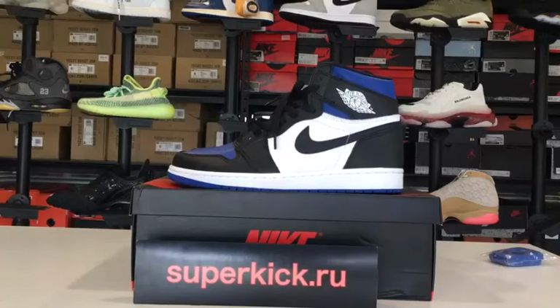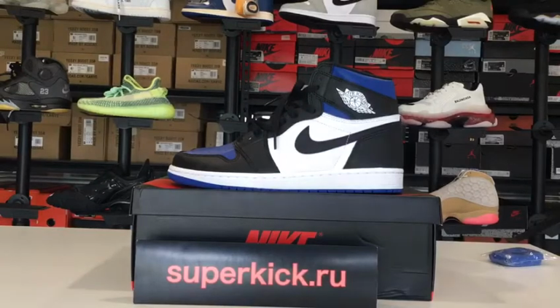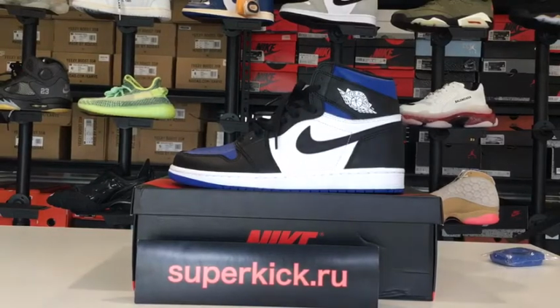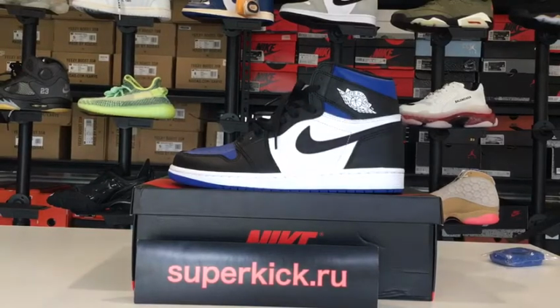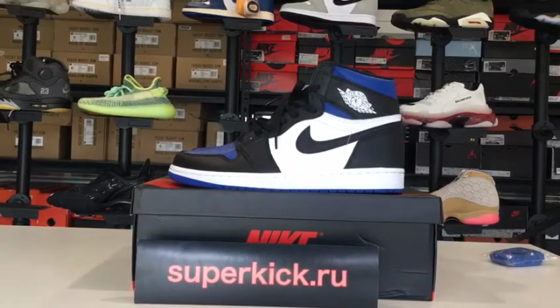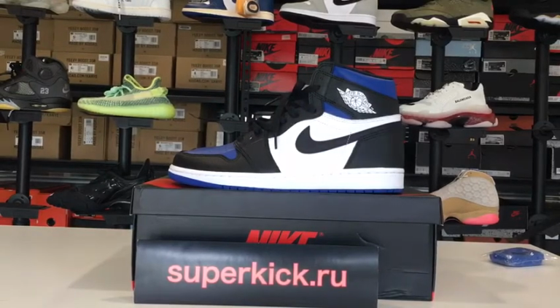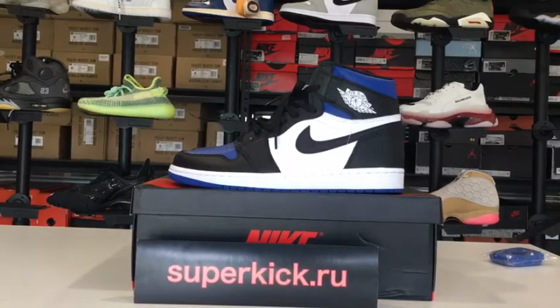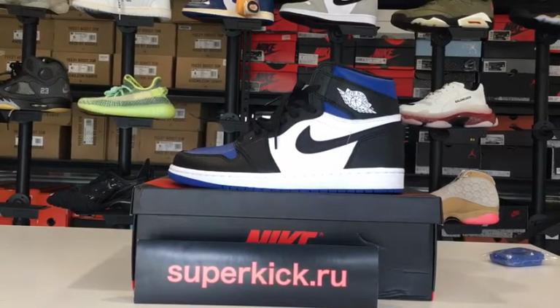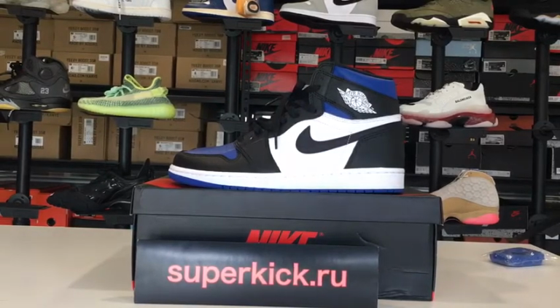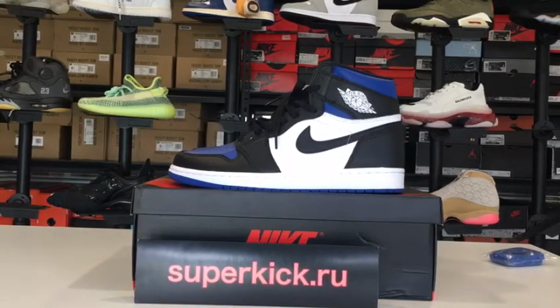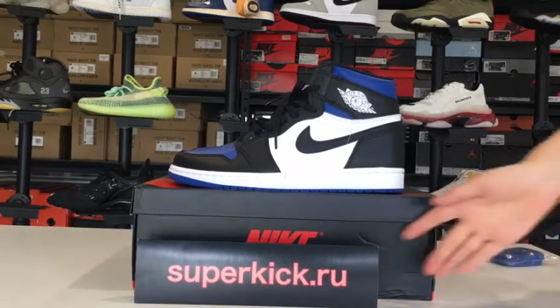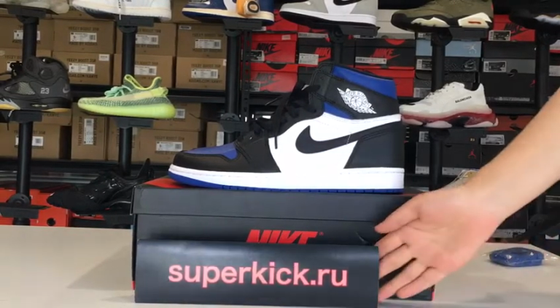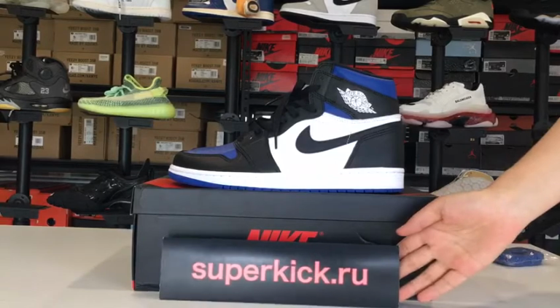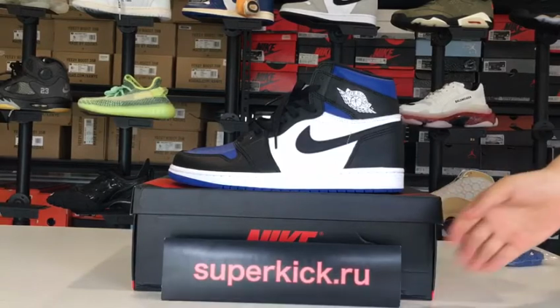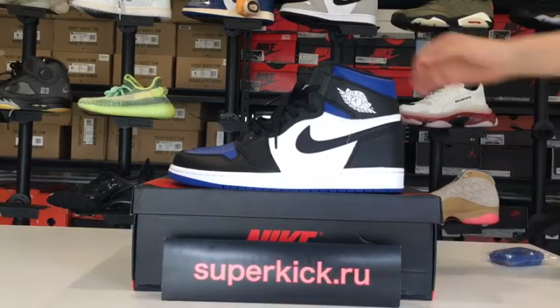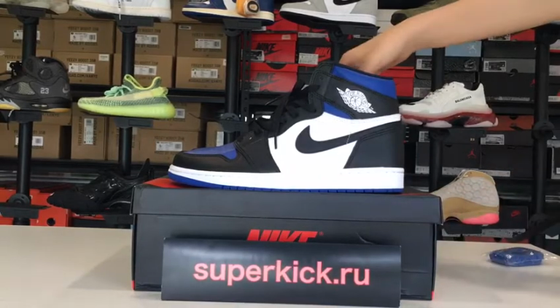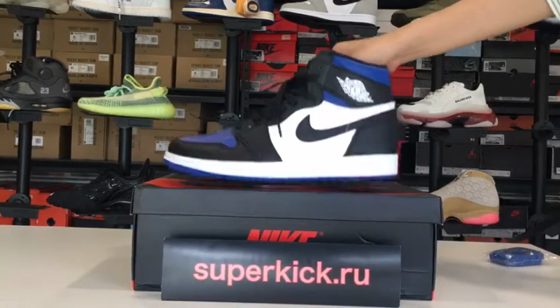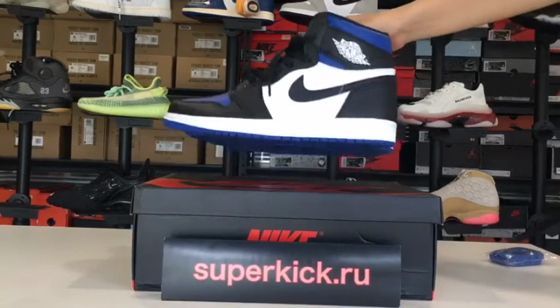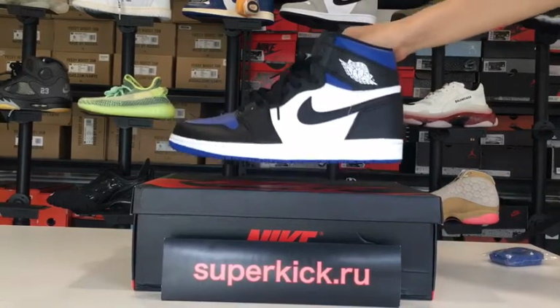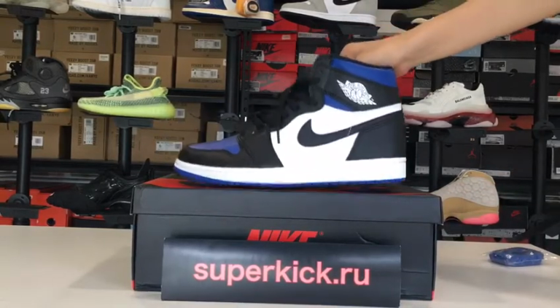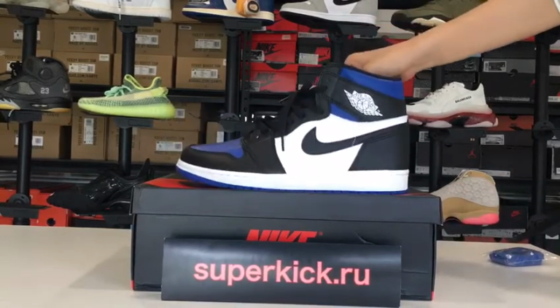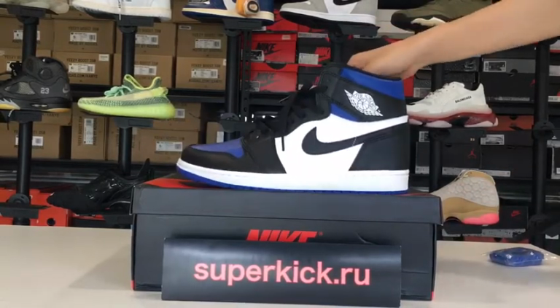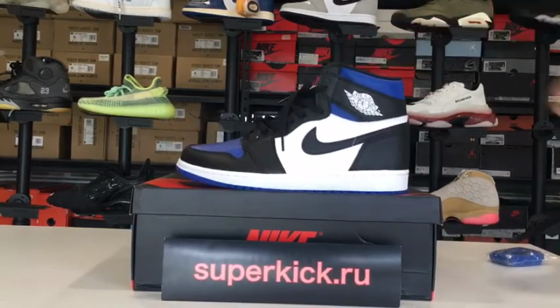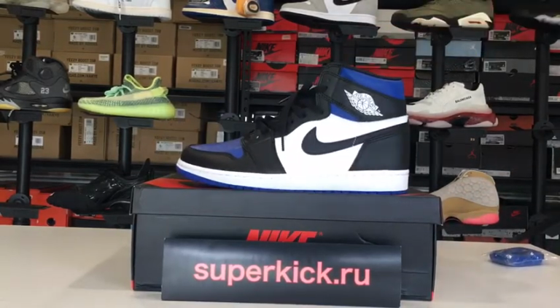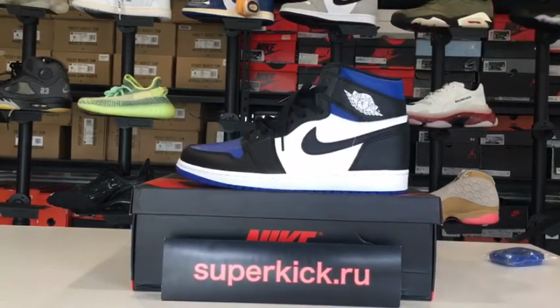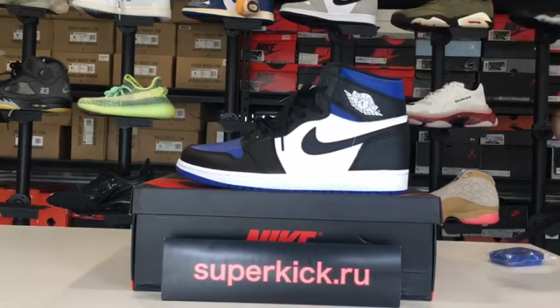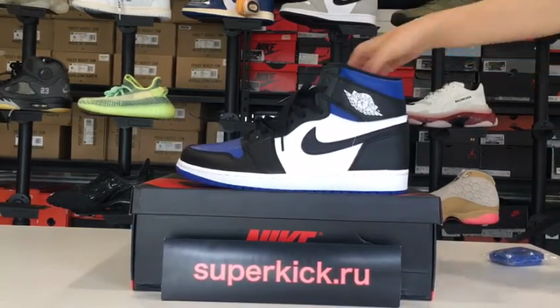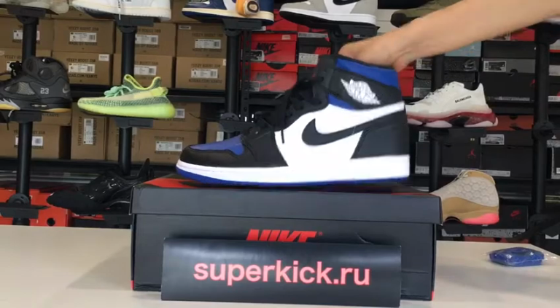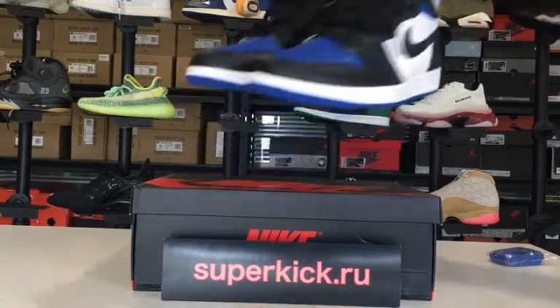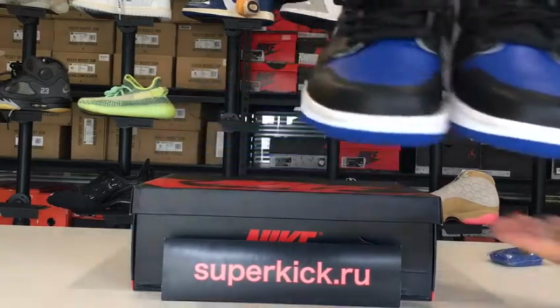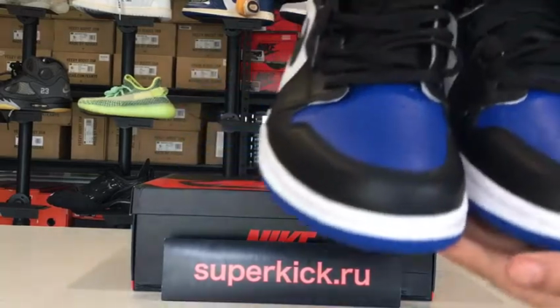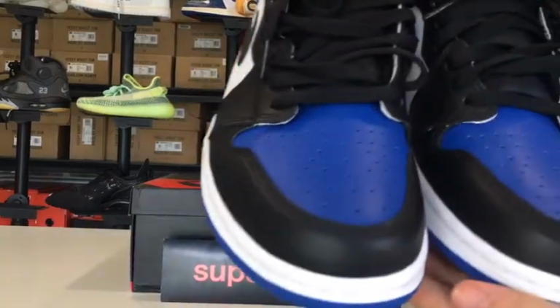Hi friends, this is Nancy from superkick.ru. Today I will show you other cover shoes, AJ1, show you more details.